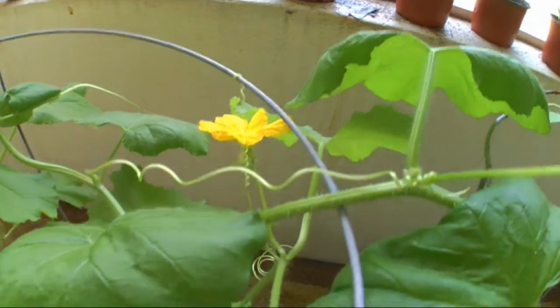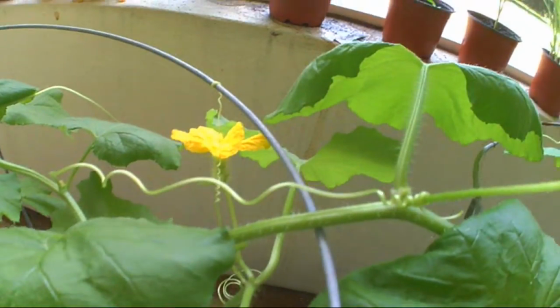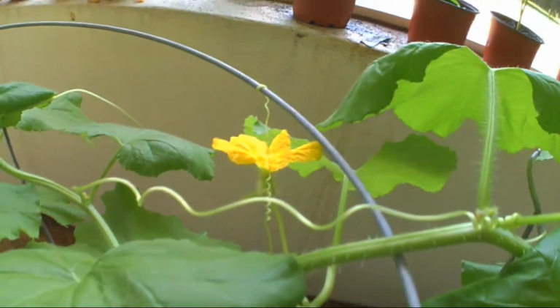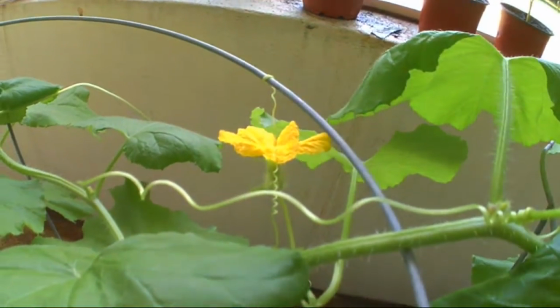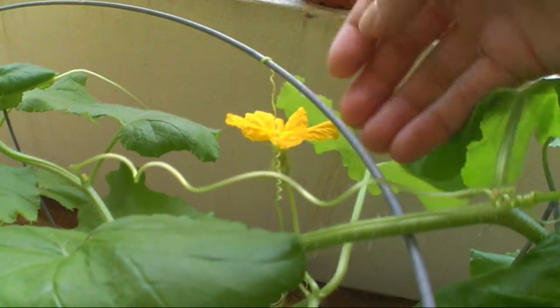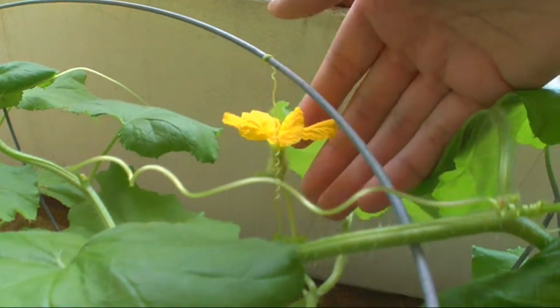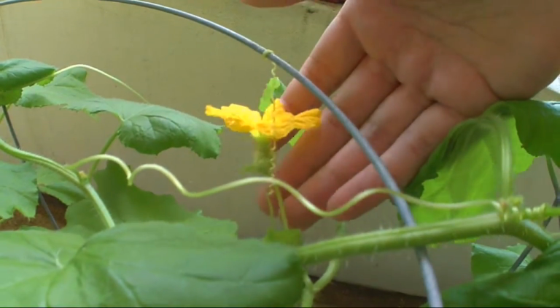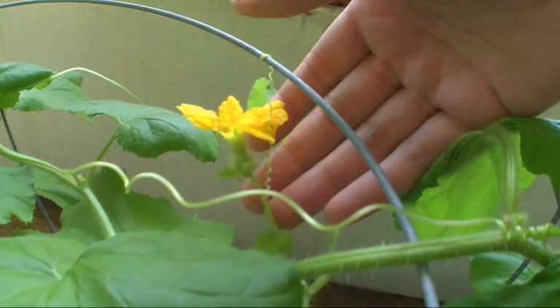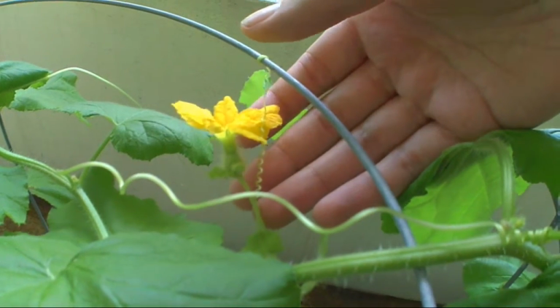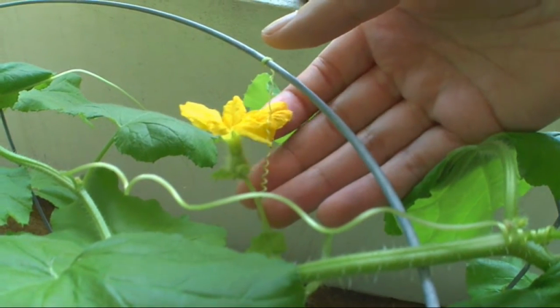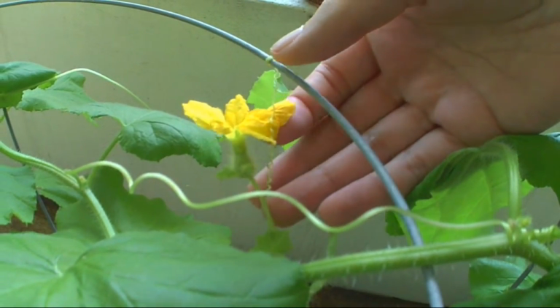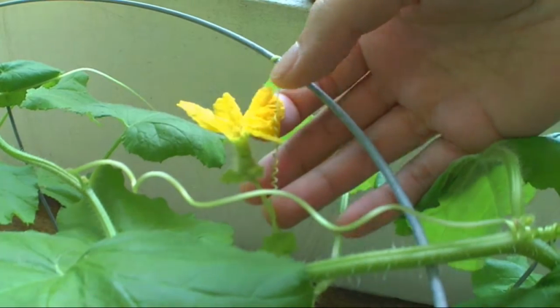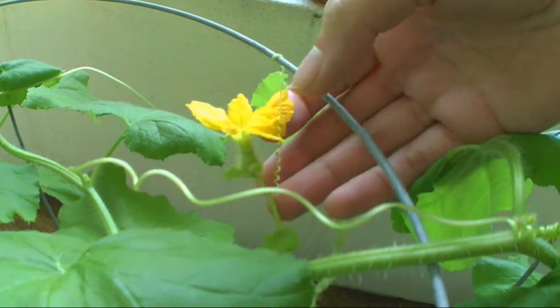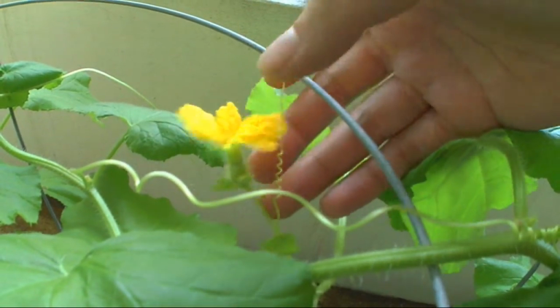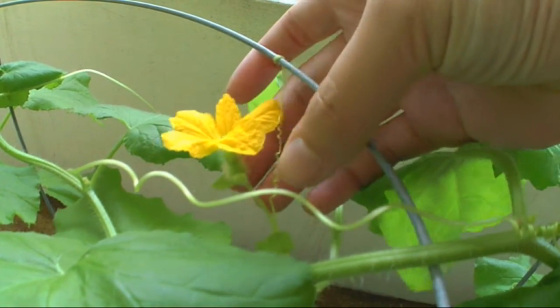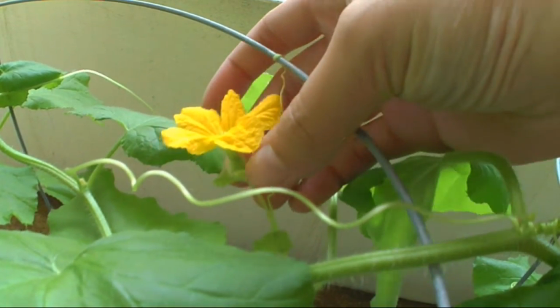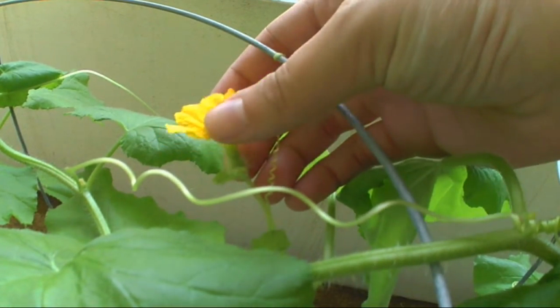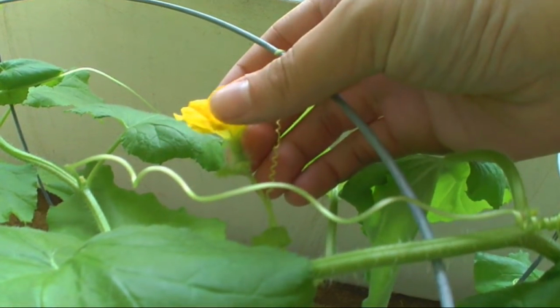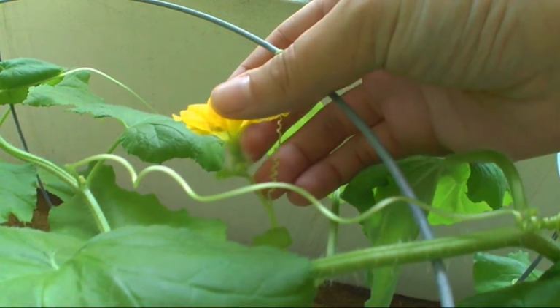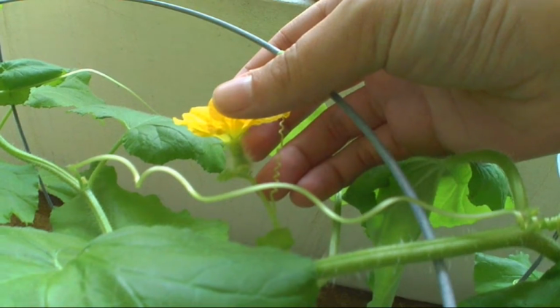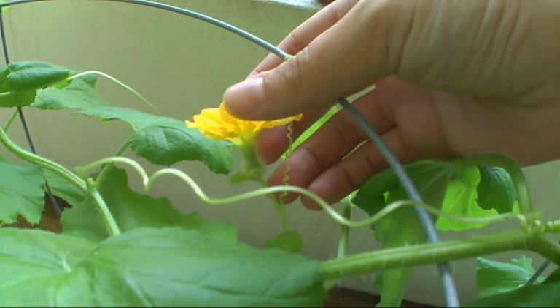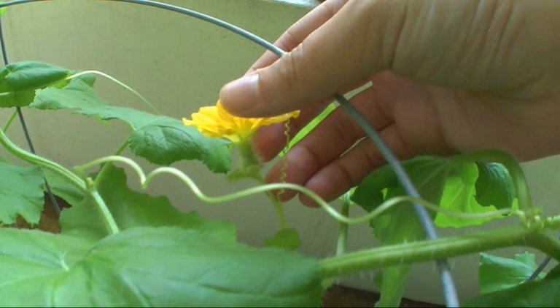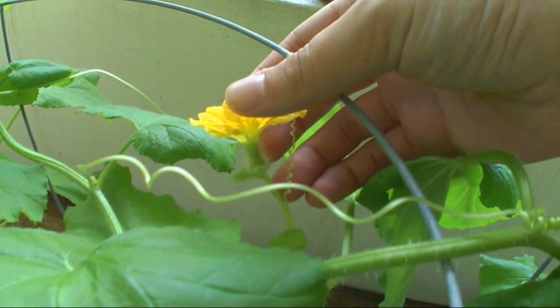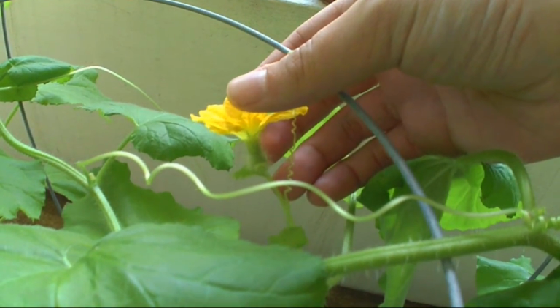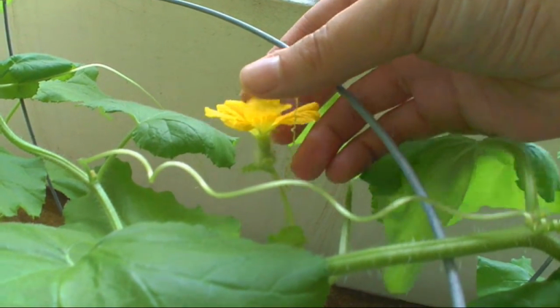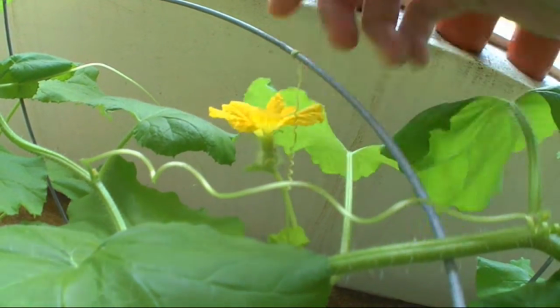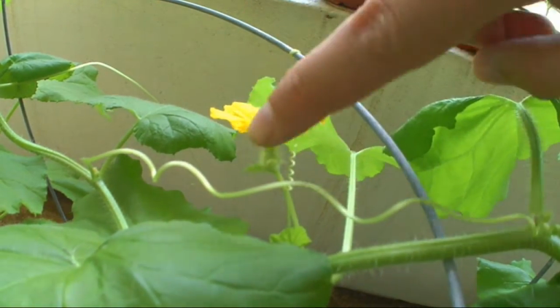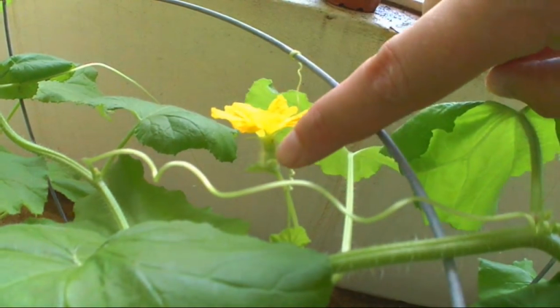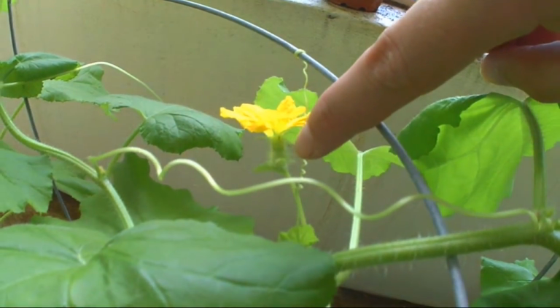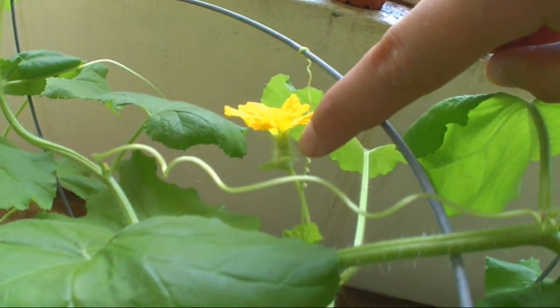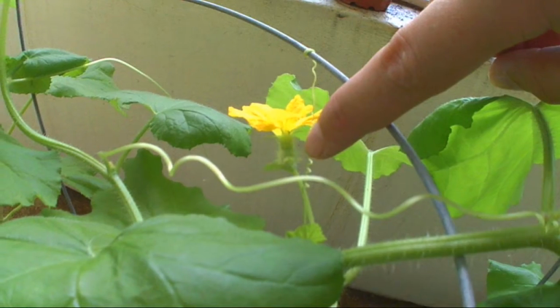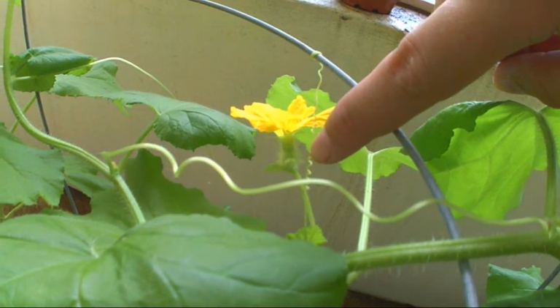Down here you'll see the difference at the bottom base right there. Instead of the long stem like the male, it has a ball at the bottom. That shows it's female — basically a baby cantaloupe.